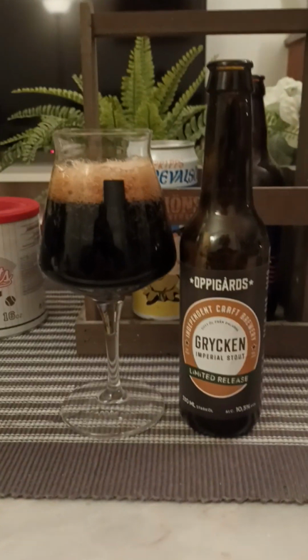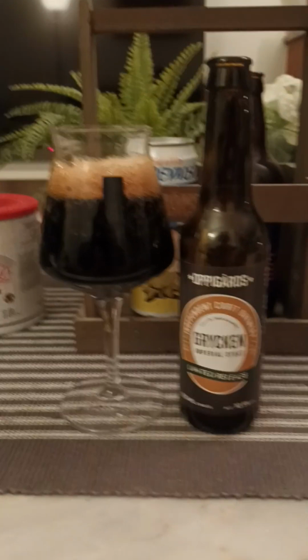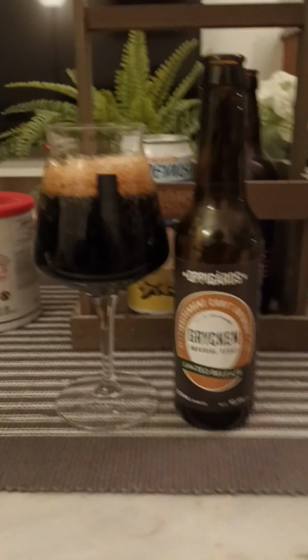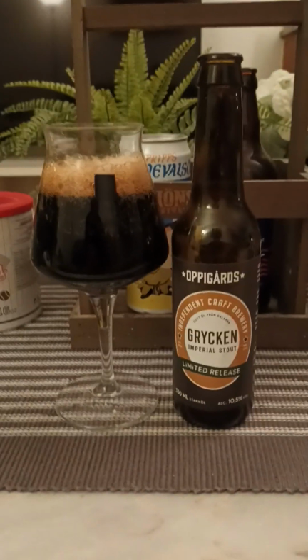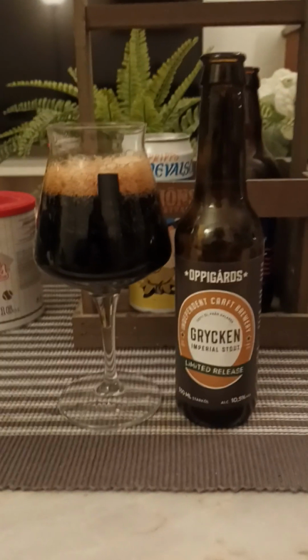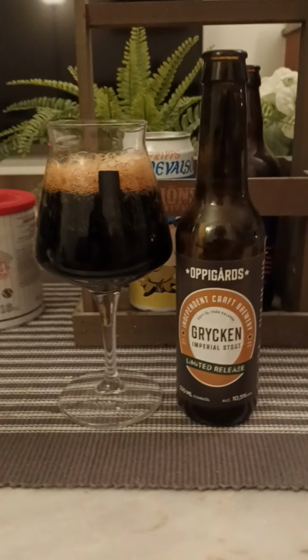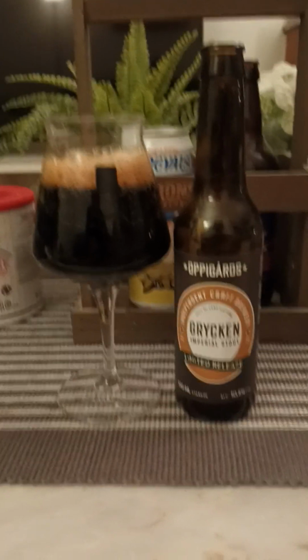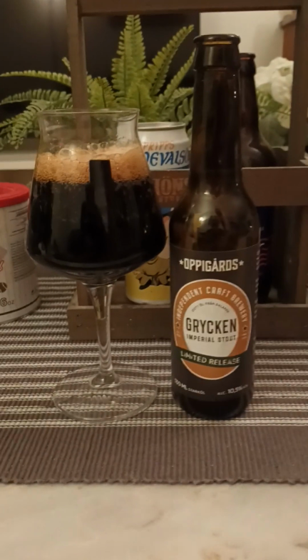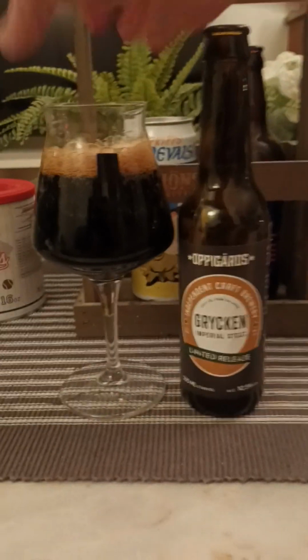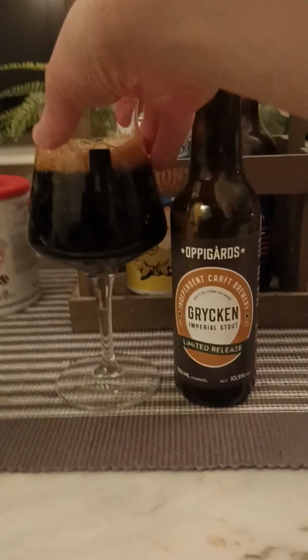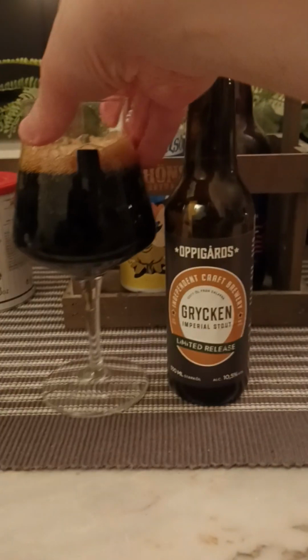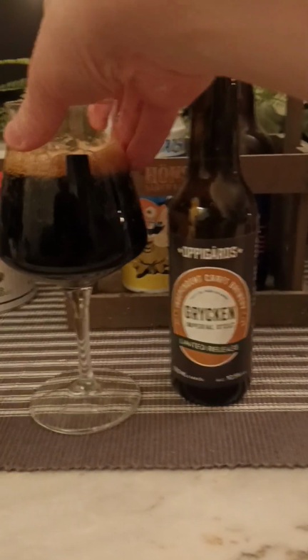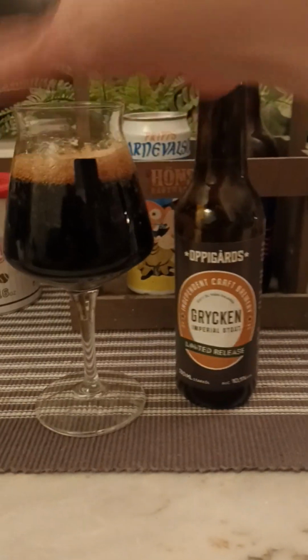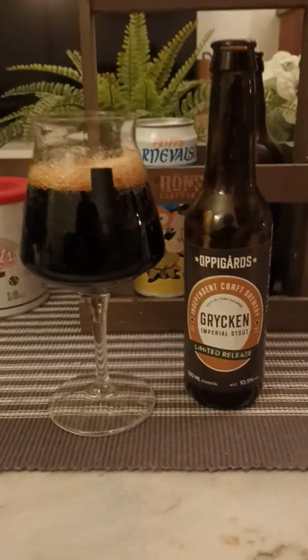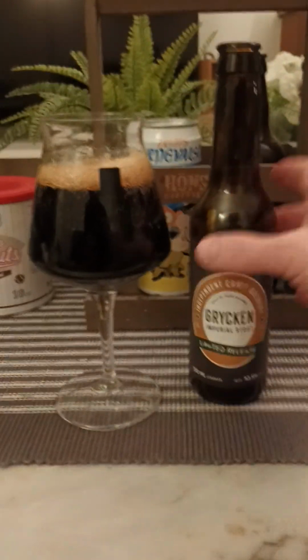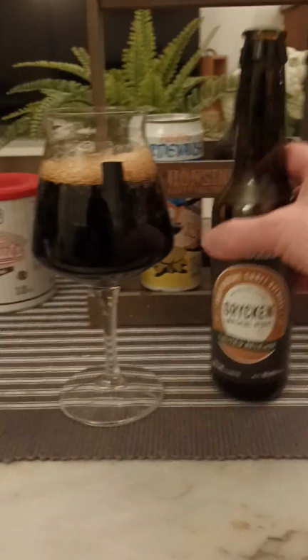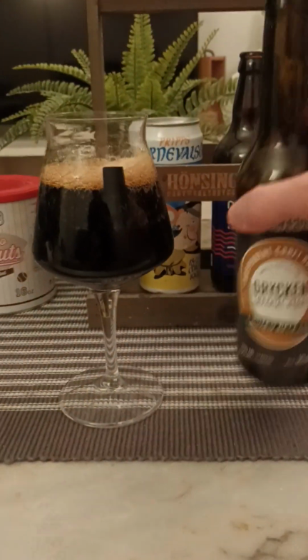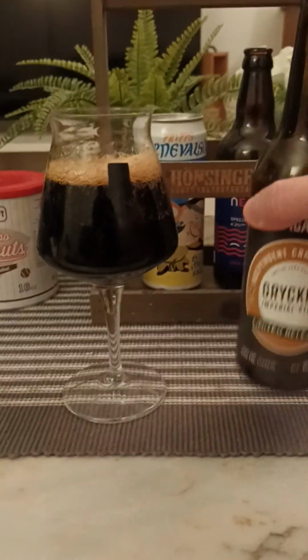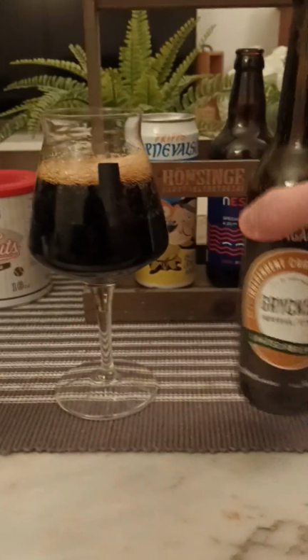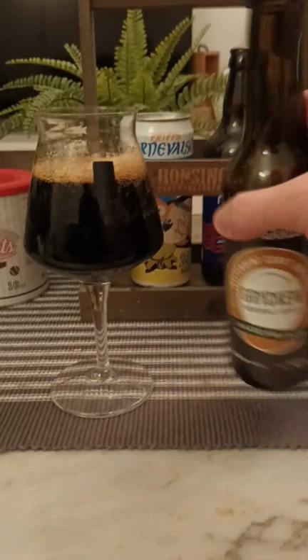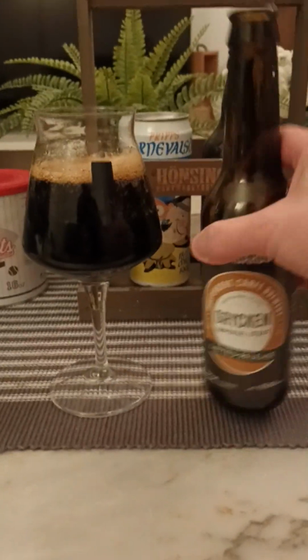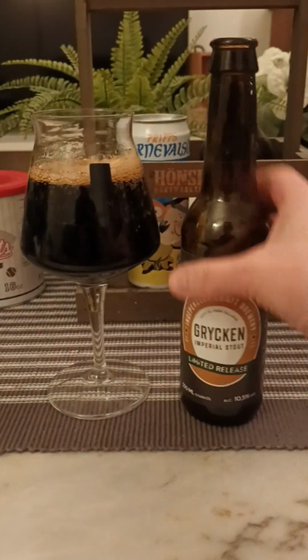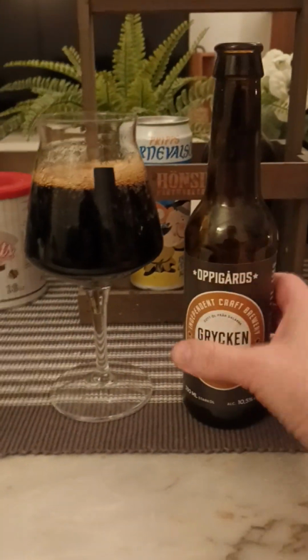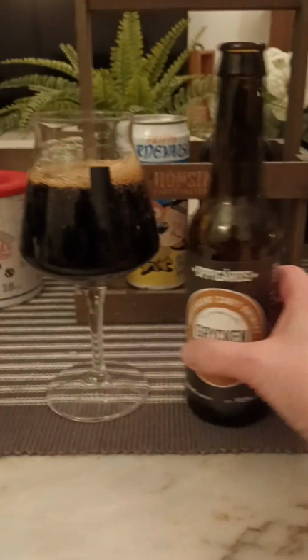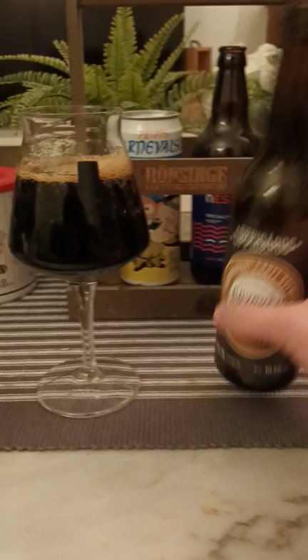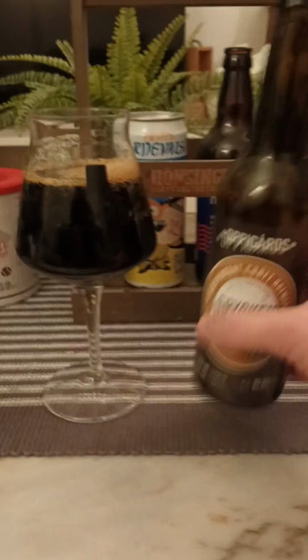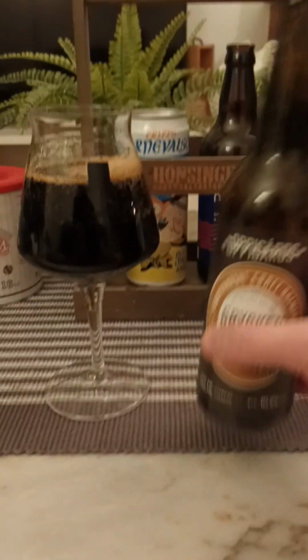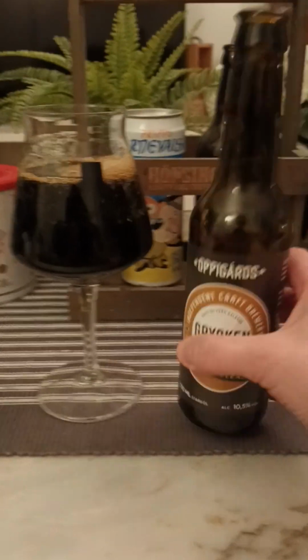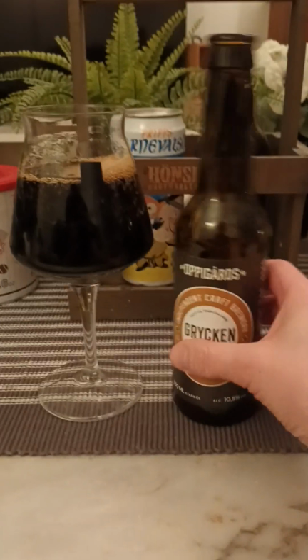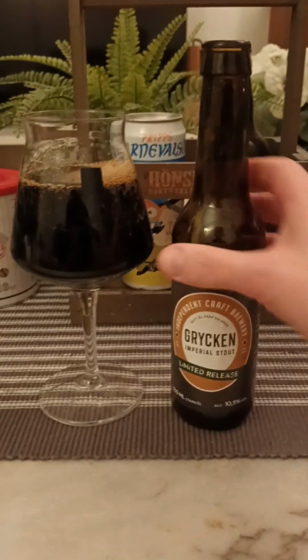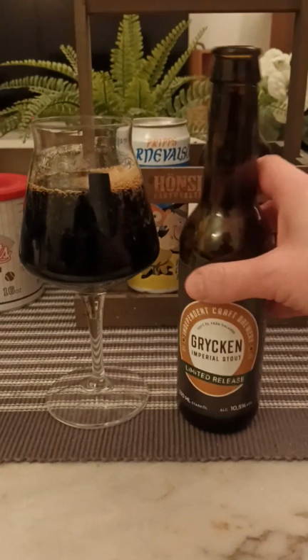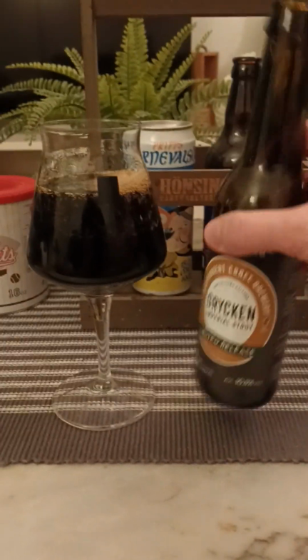Oppigårds are doing very, very lovely beers and they are very, very respected in Sweden and abroad as well.